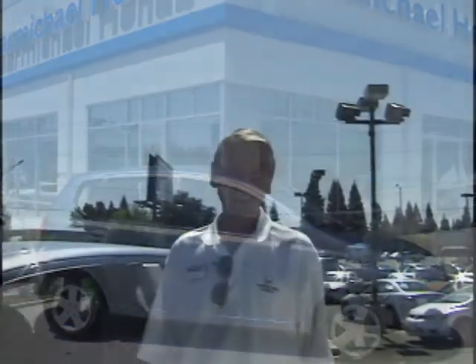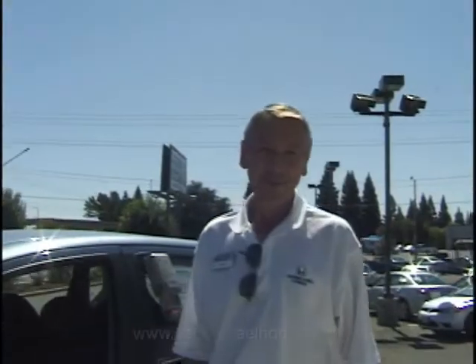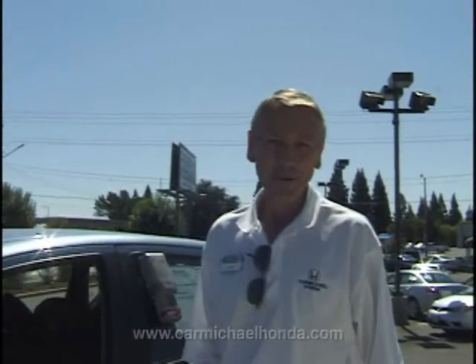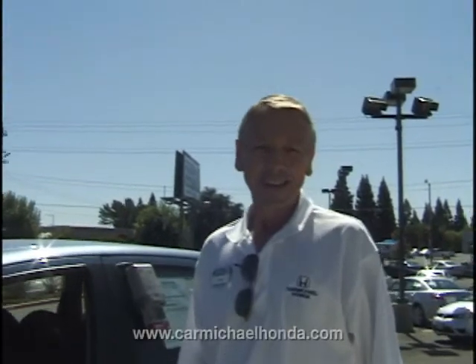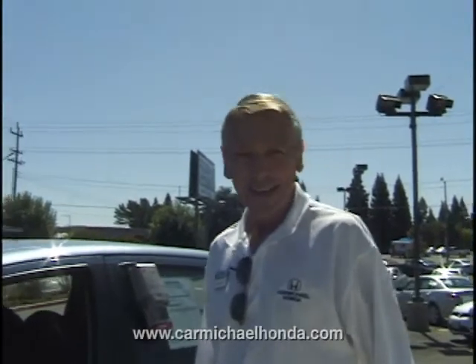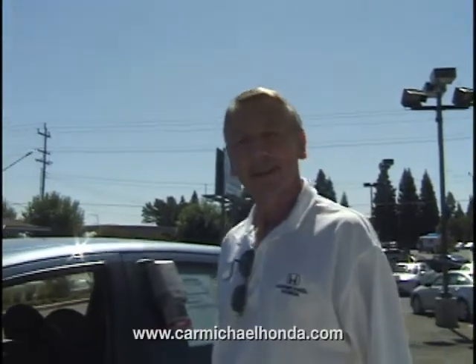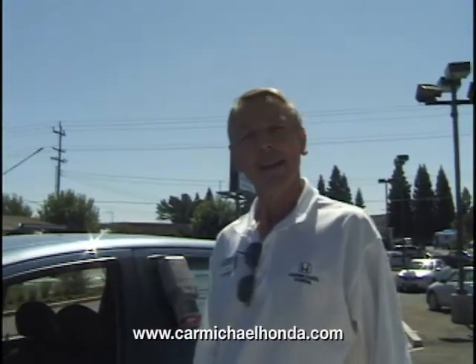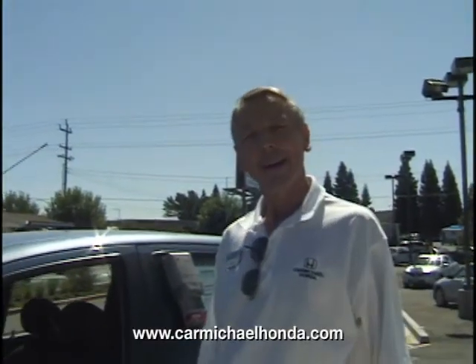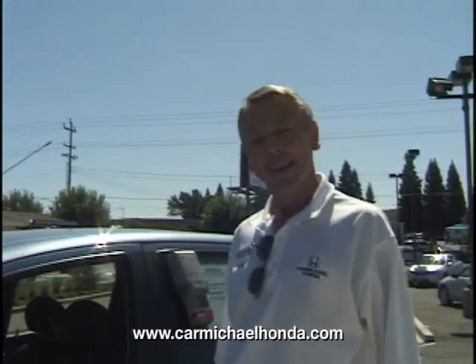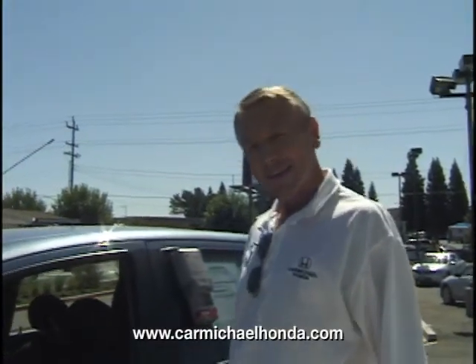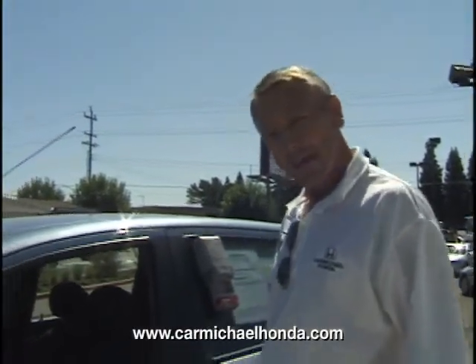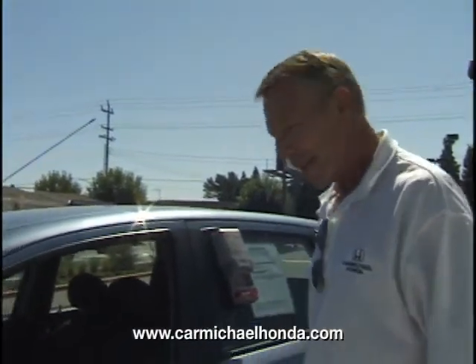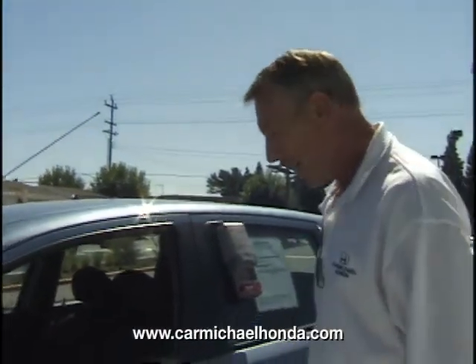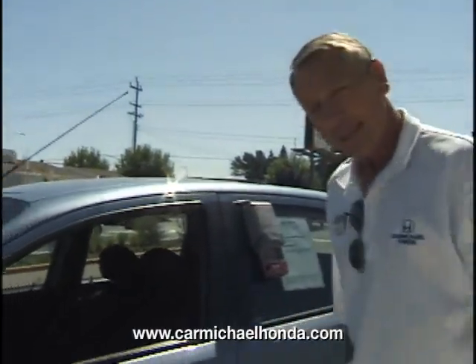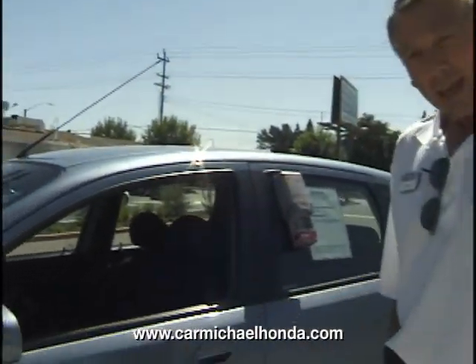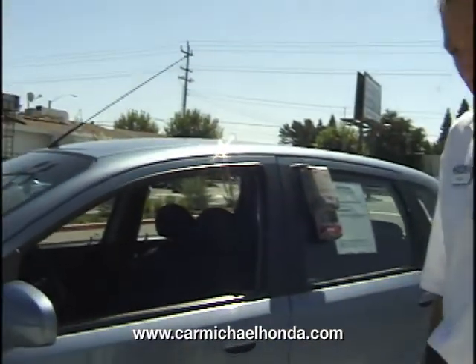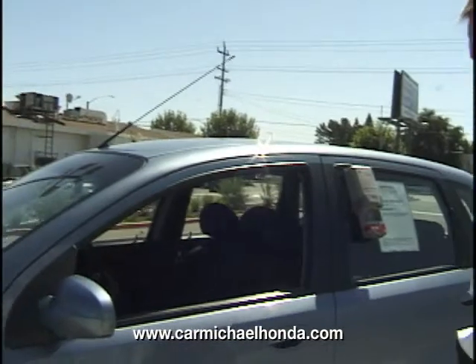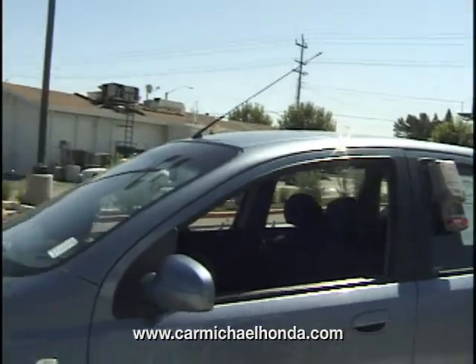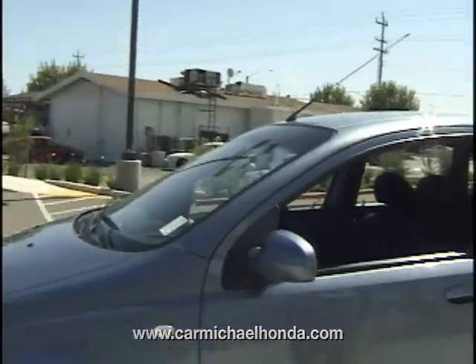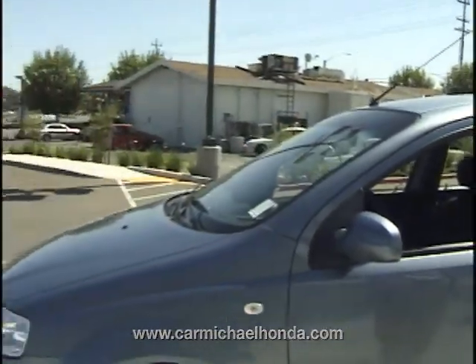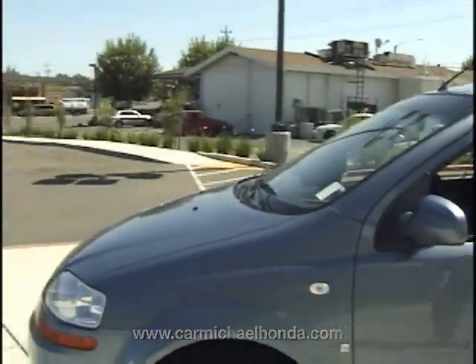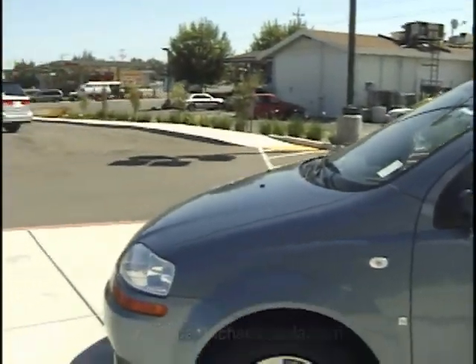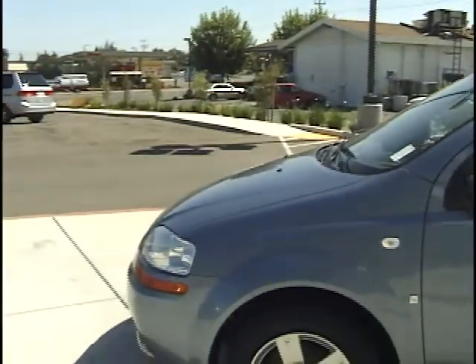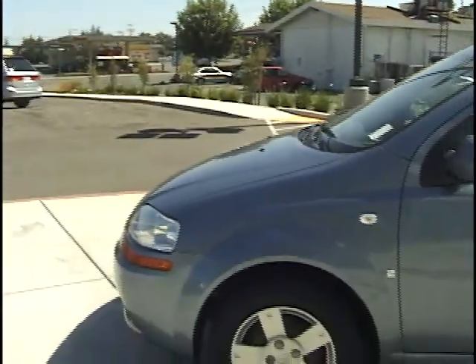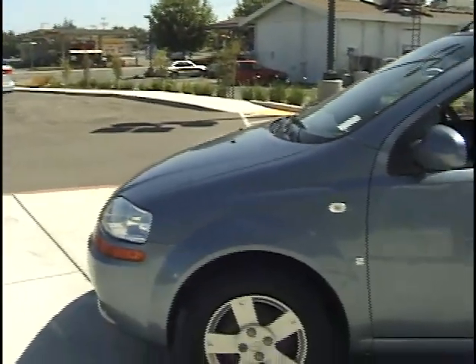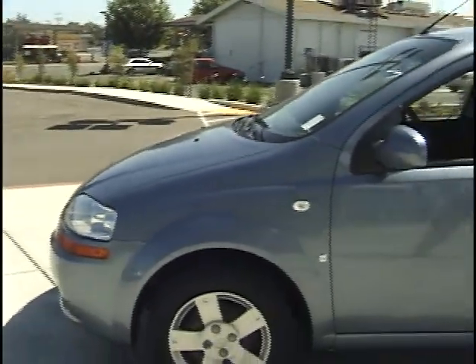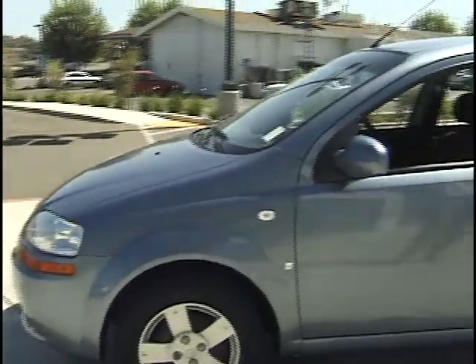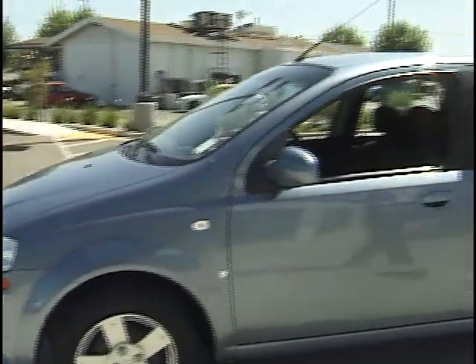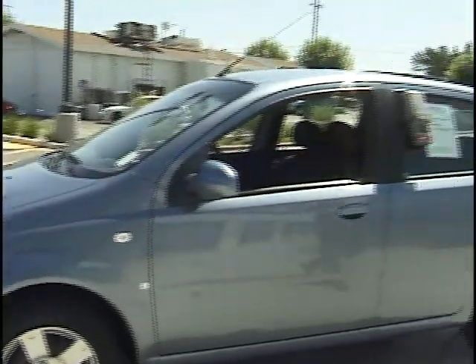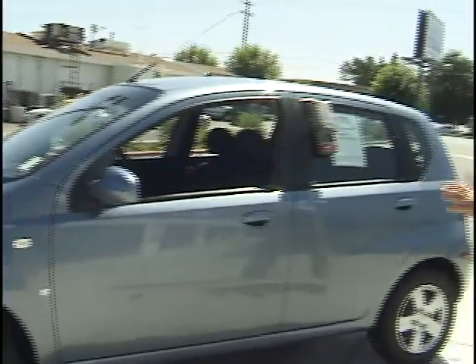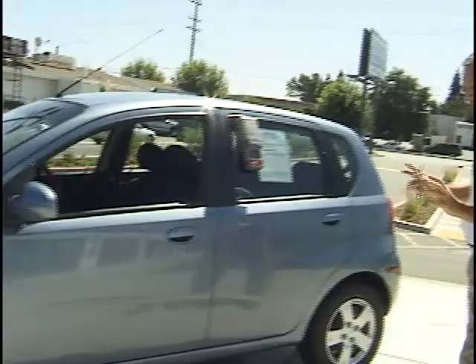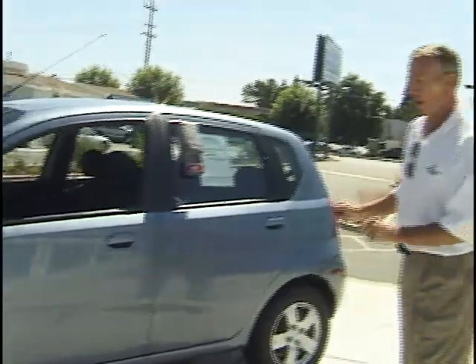Hi folks, it's Henry at Carmichael Honda. Good to be with you again. Today I'm featuring a beautiful small little car called a Chevrolet Aveo.